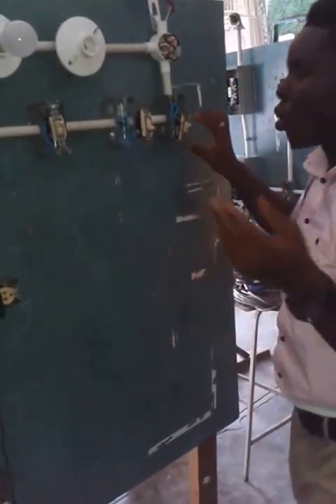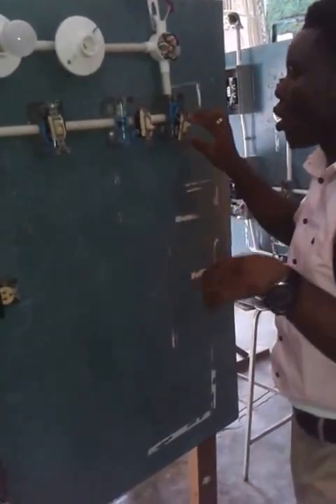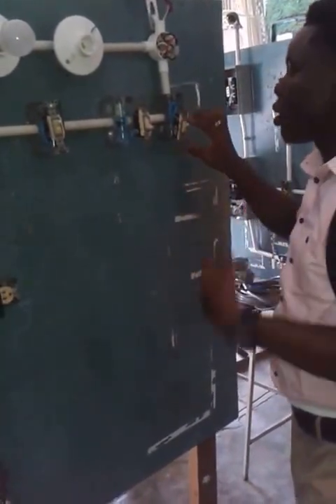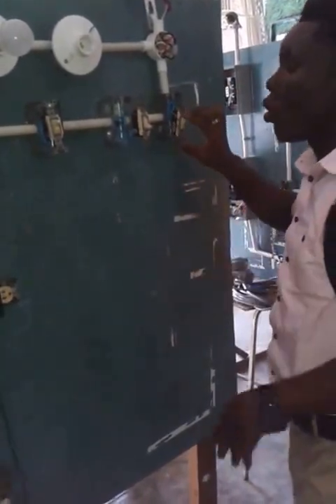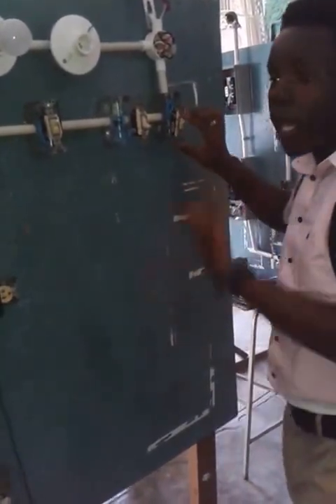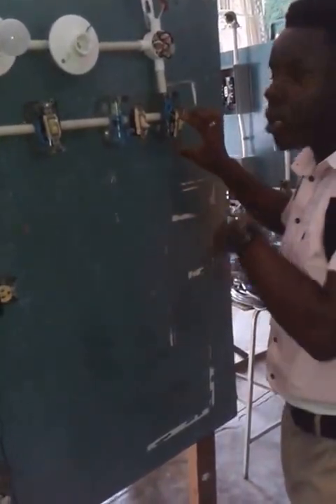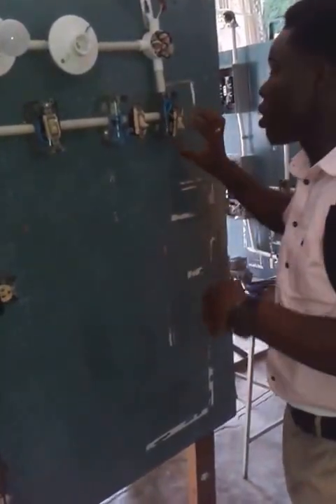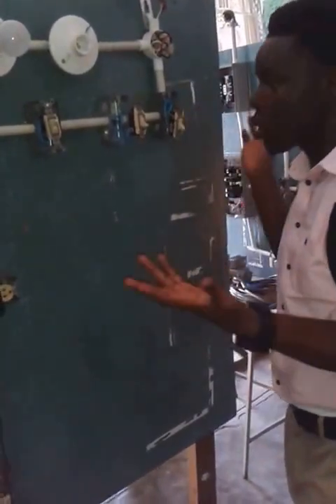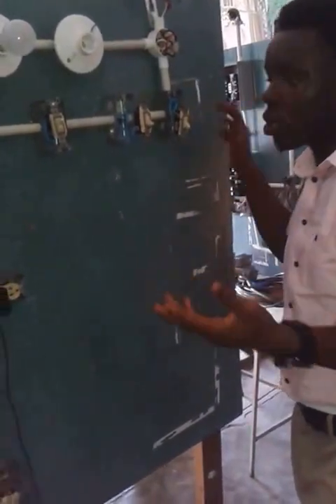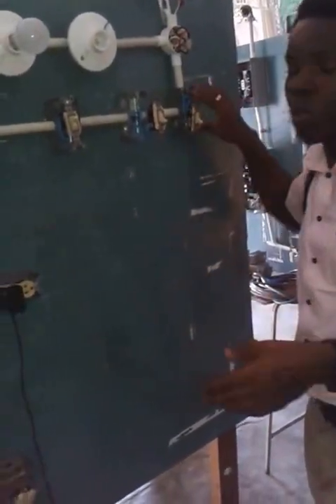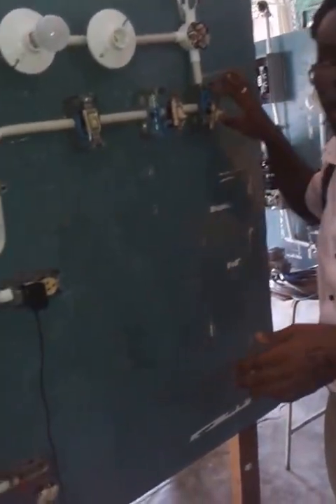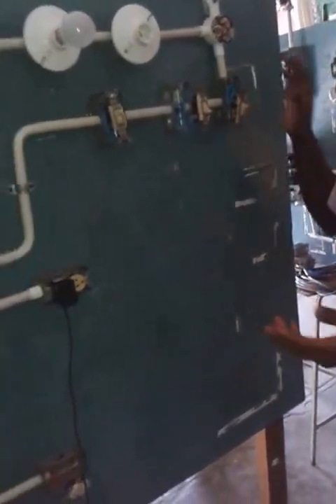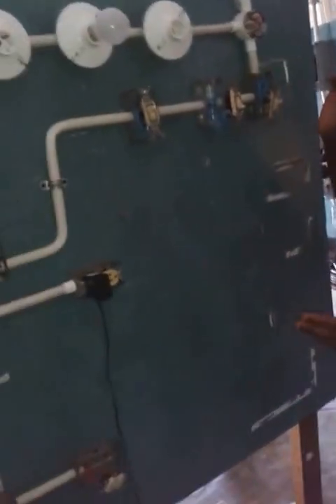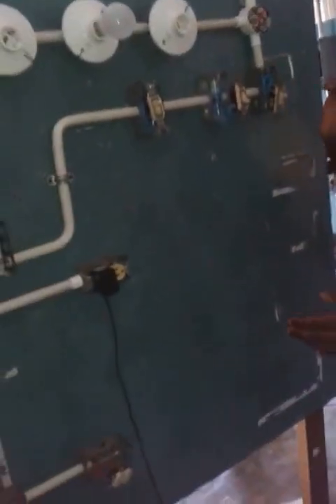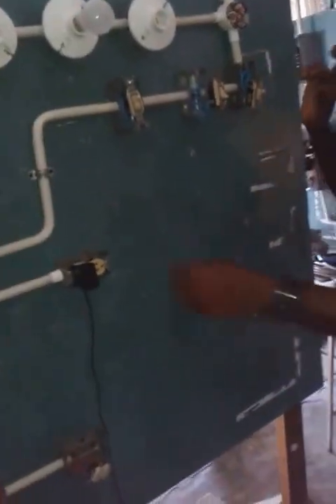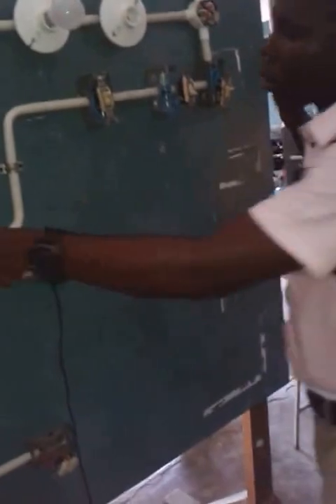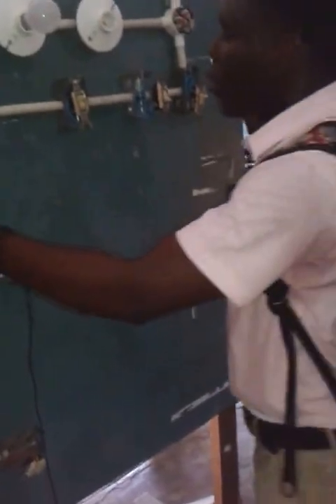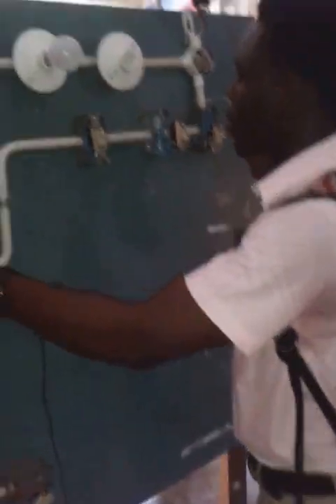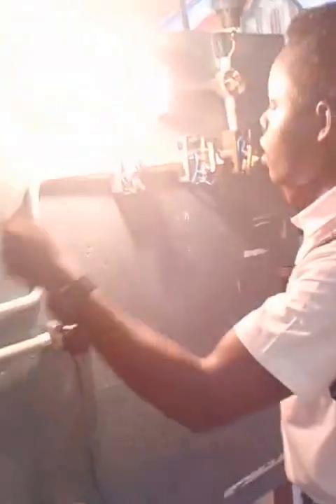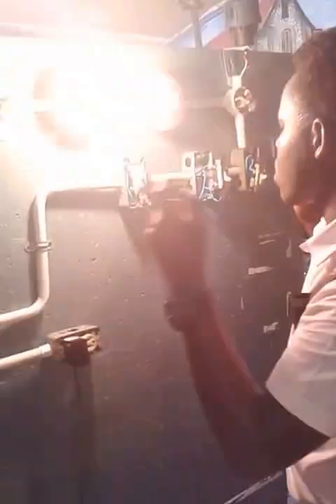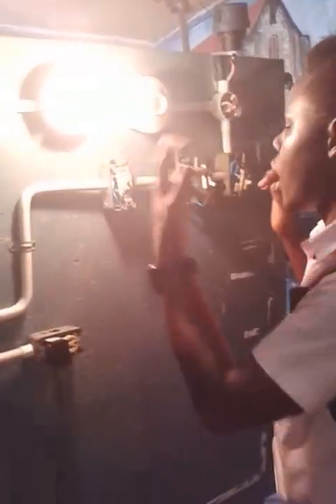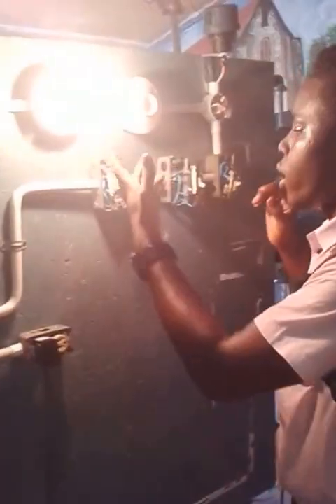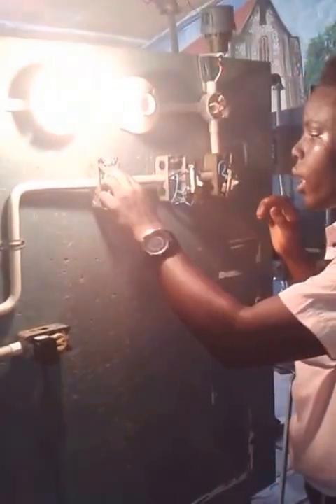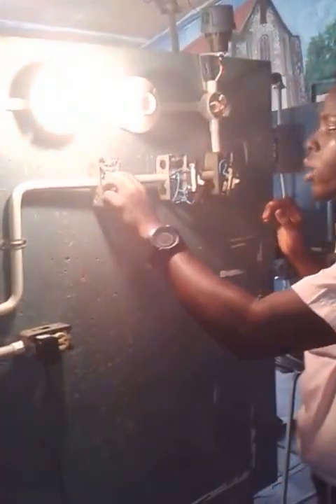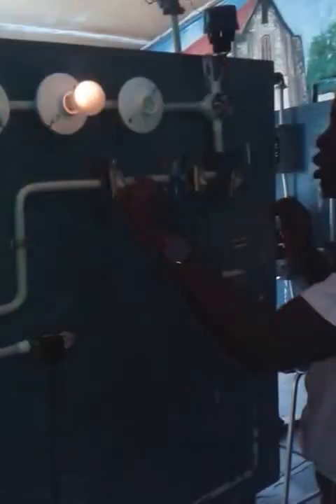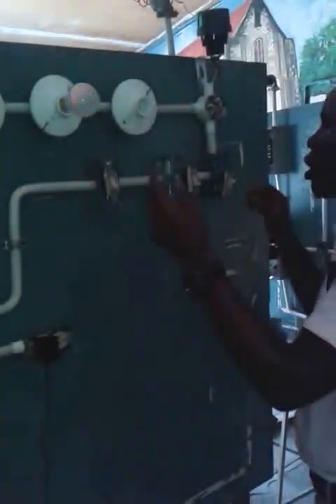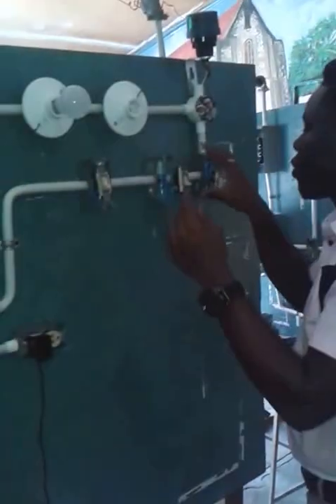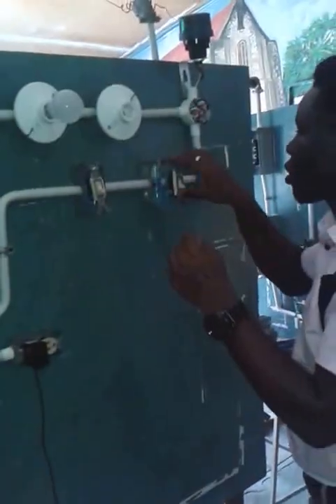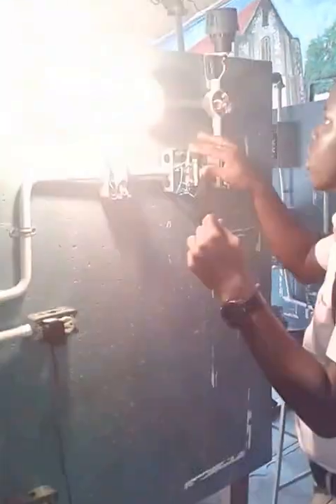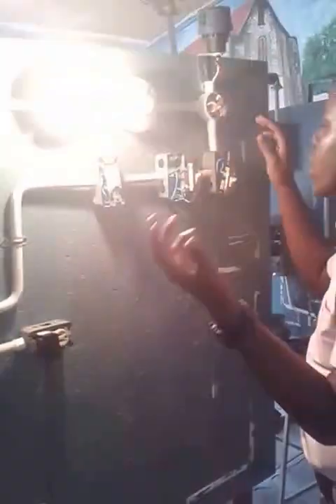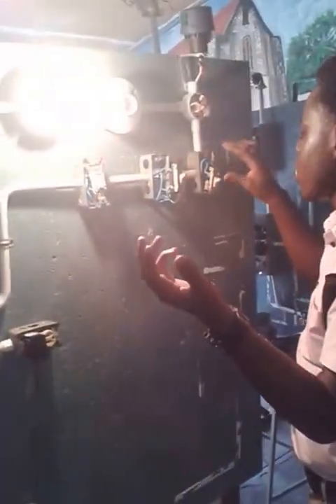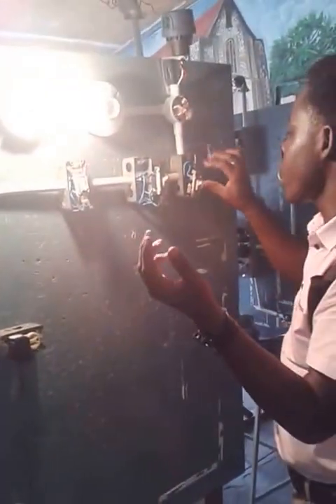Turn on this also — no current, no light. And this also — no light. Now I am going to pick up my main switch here. I am going to turn it off, turn it on — light, off.